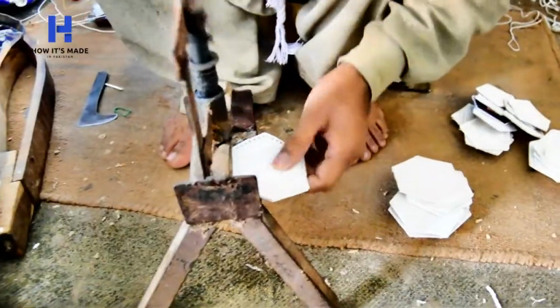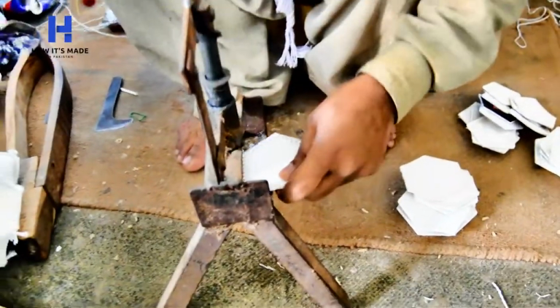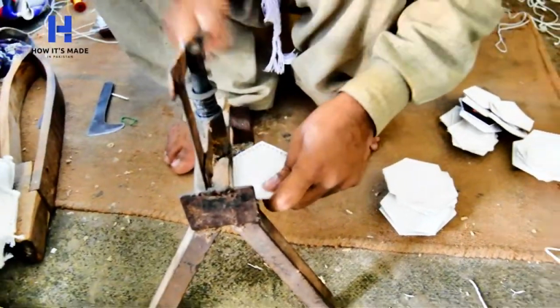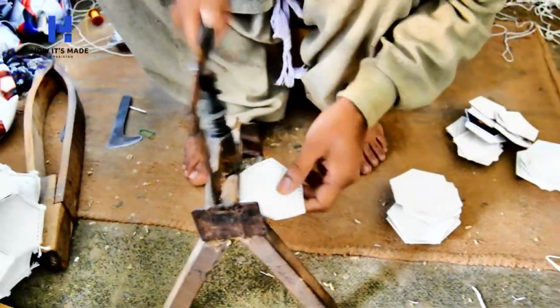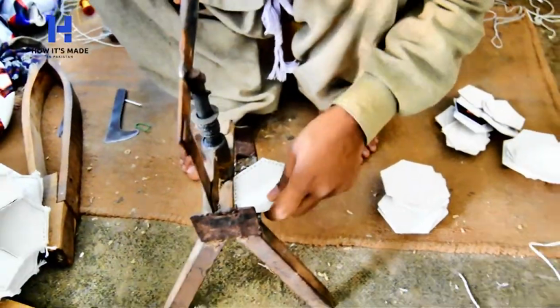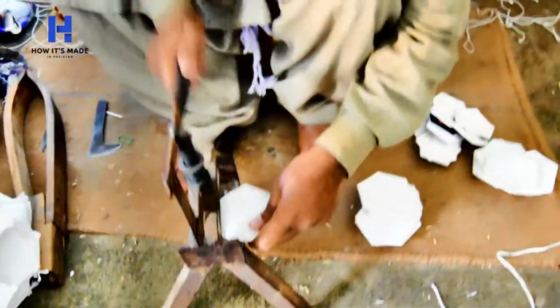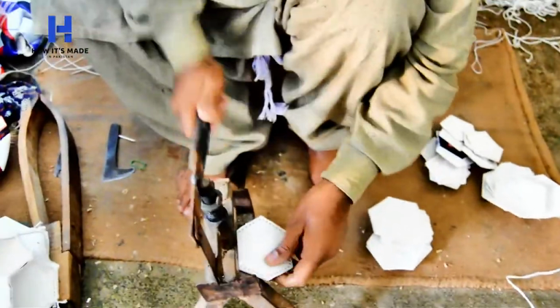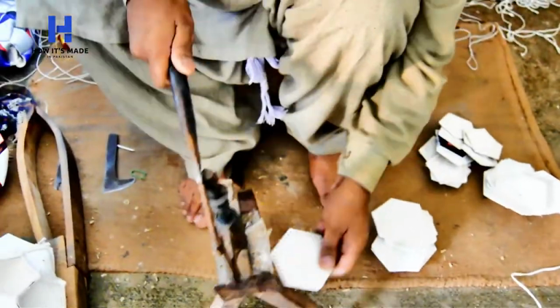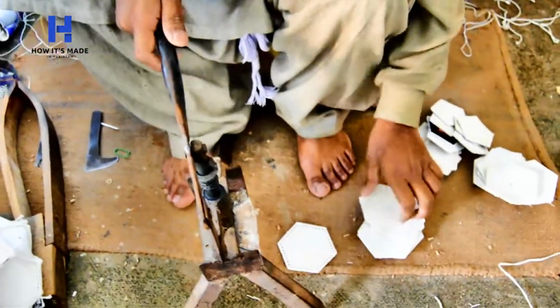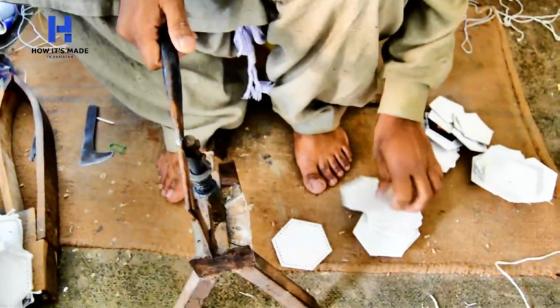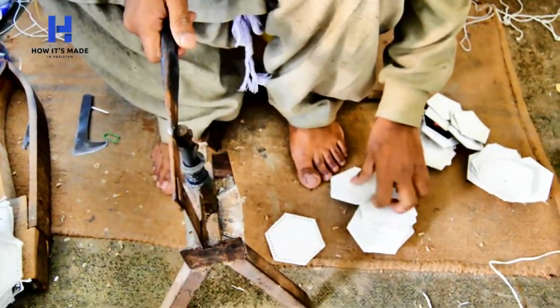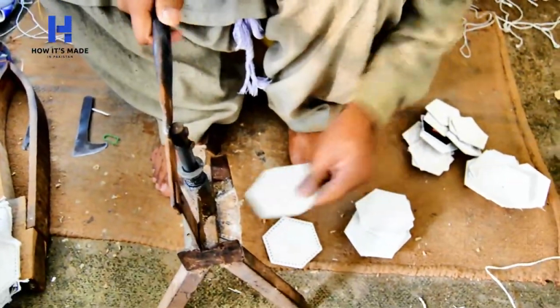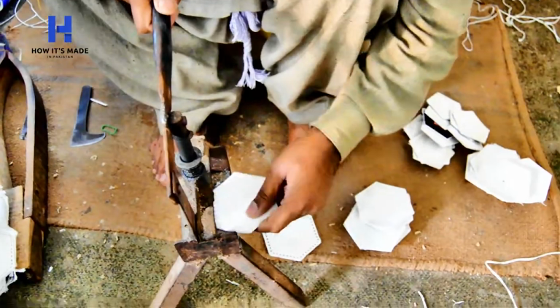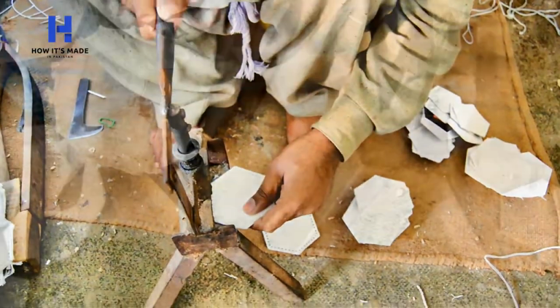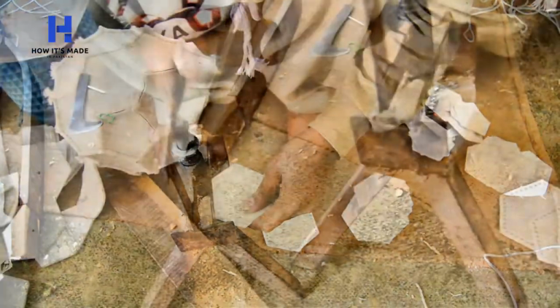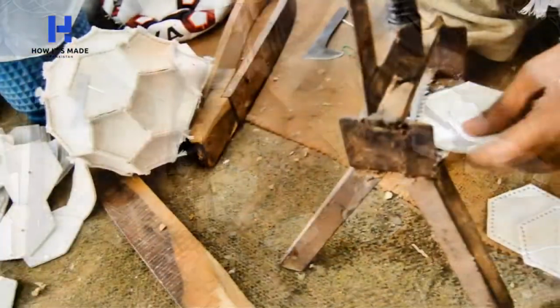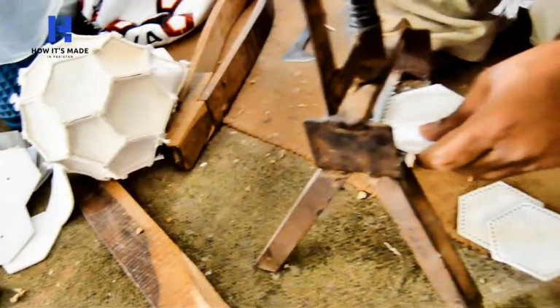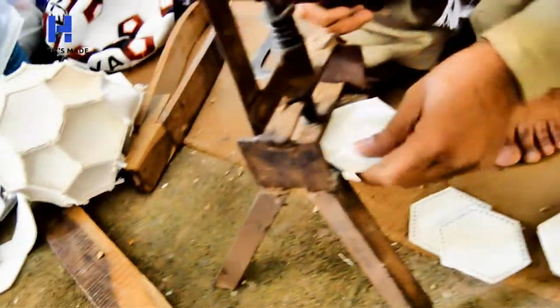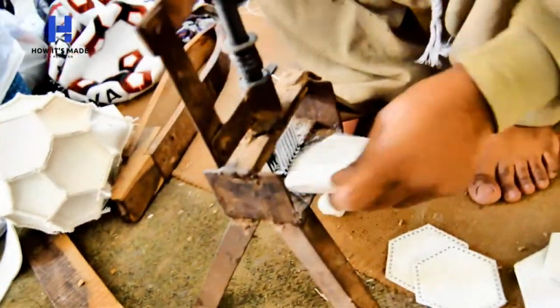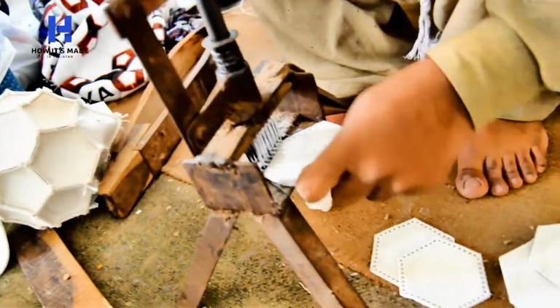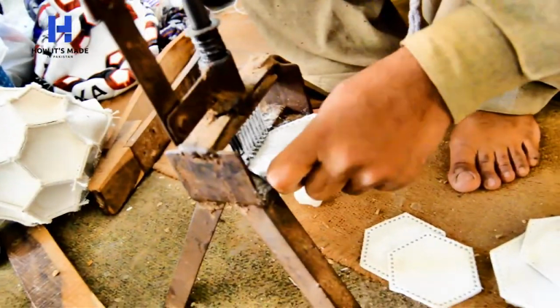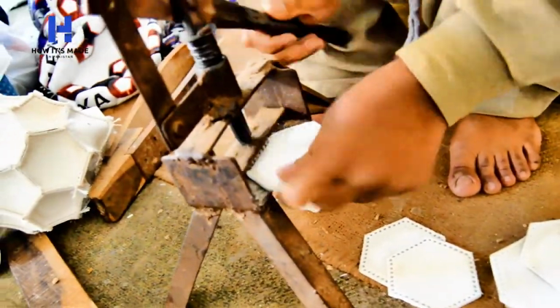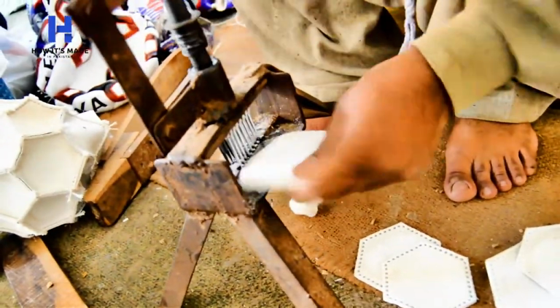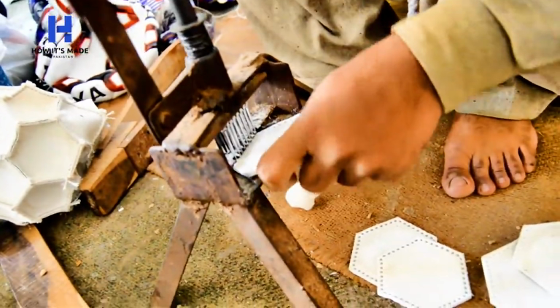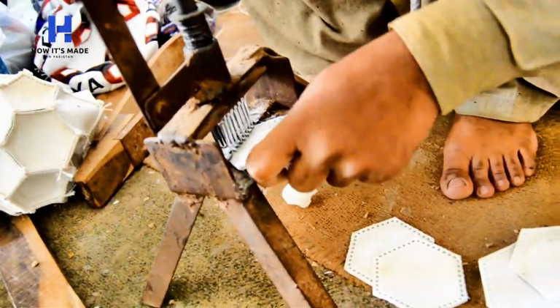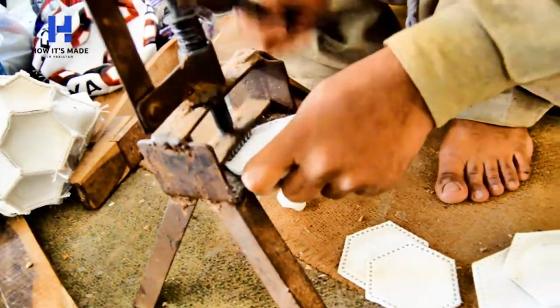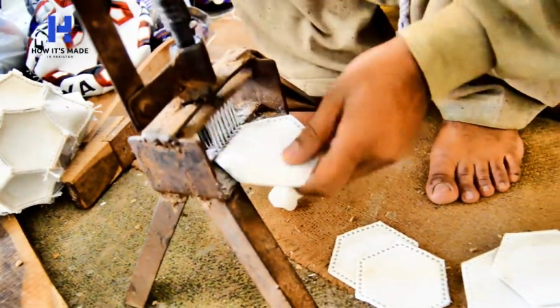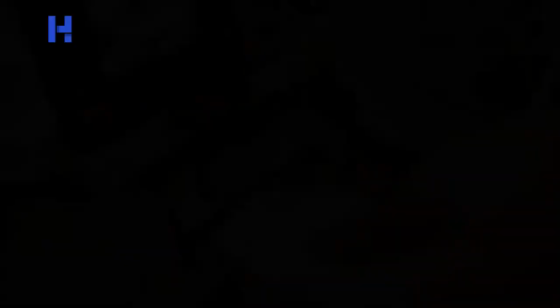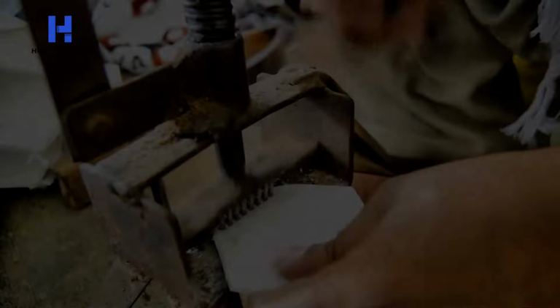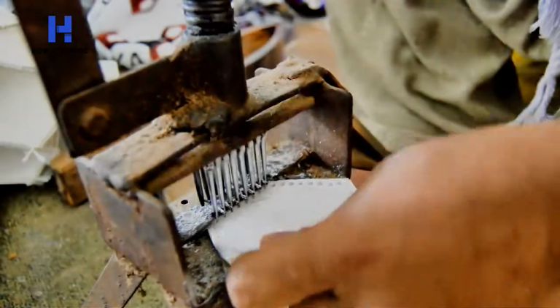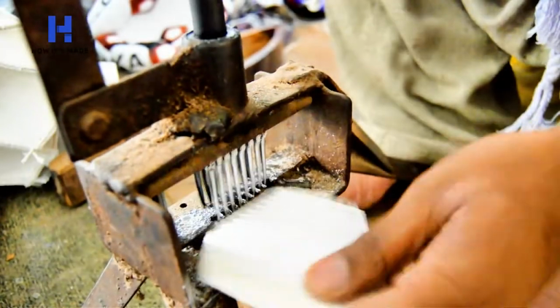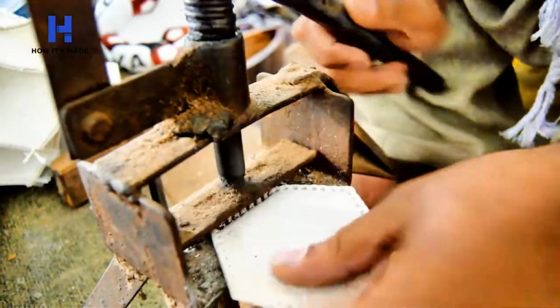Now holes are being punched in the edges of the panels with this manual machine. These holes are punched very precisely for stitching.